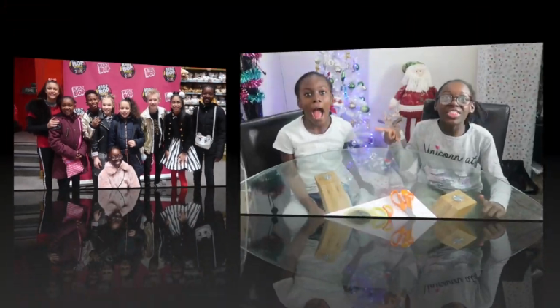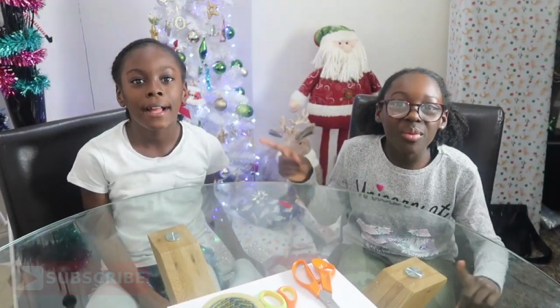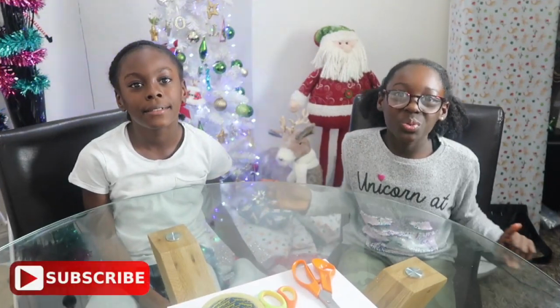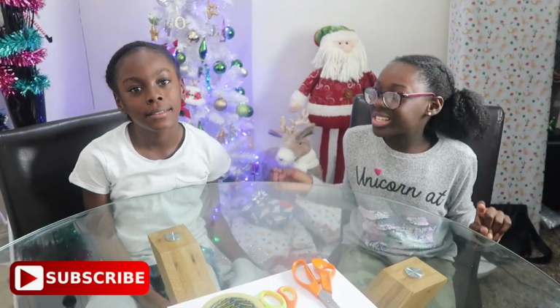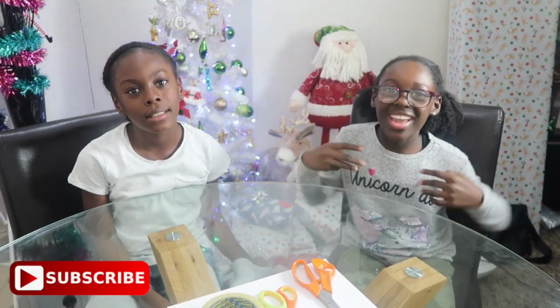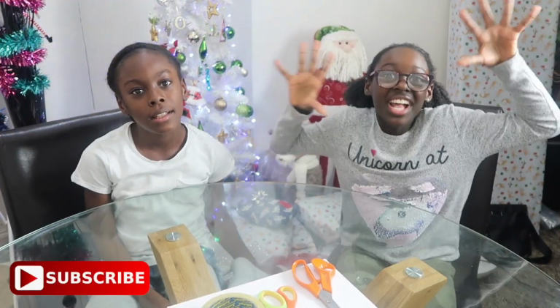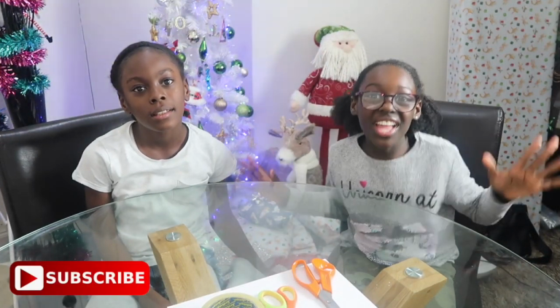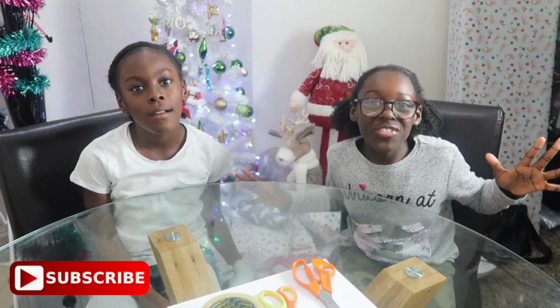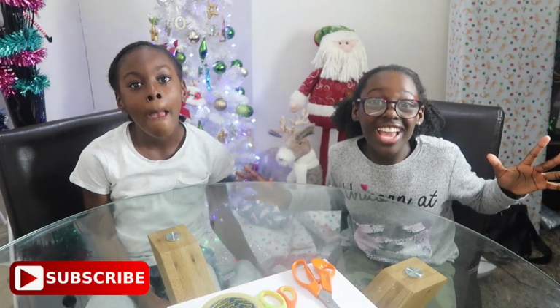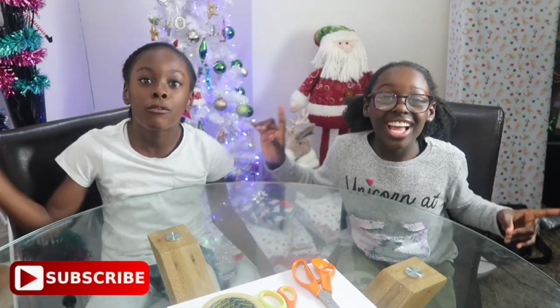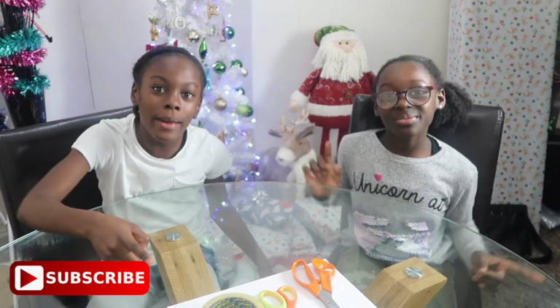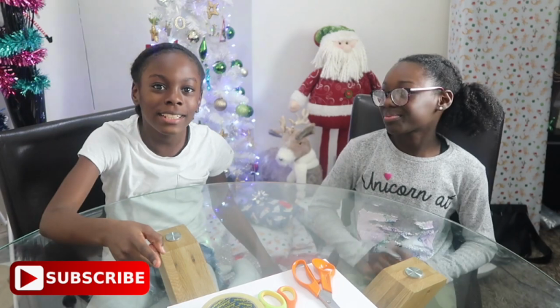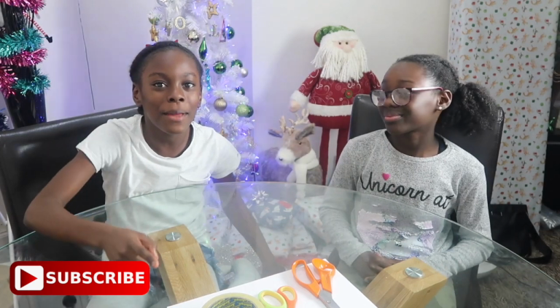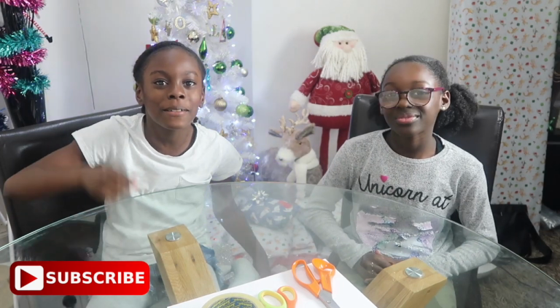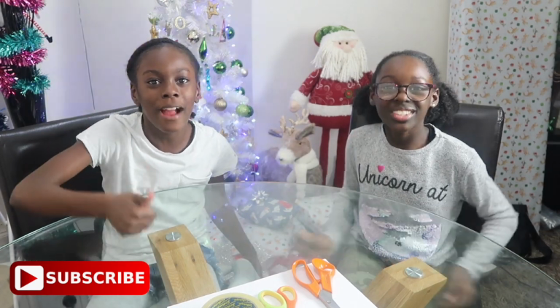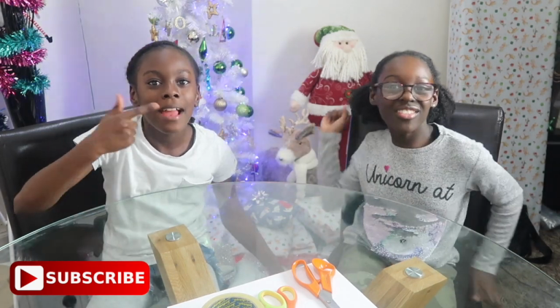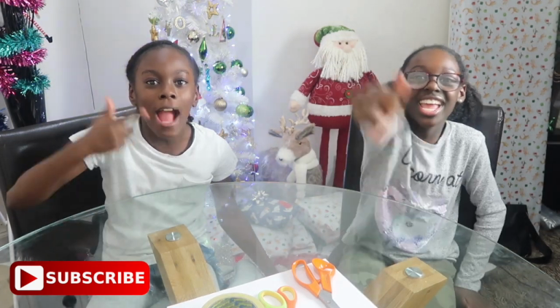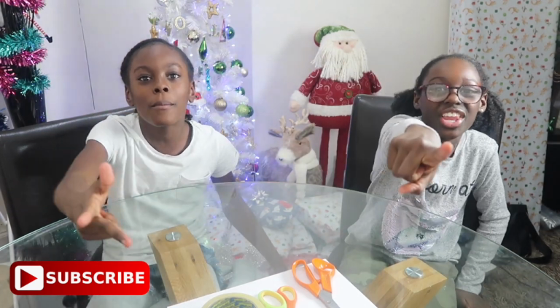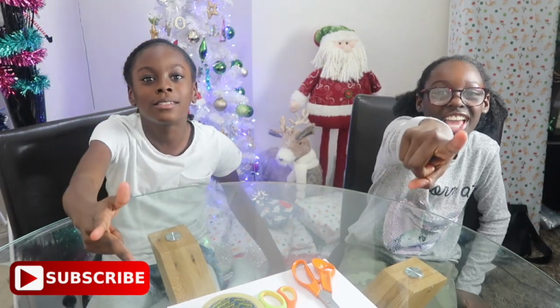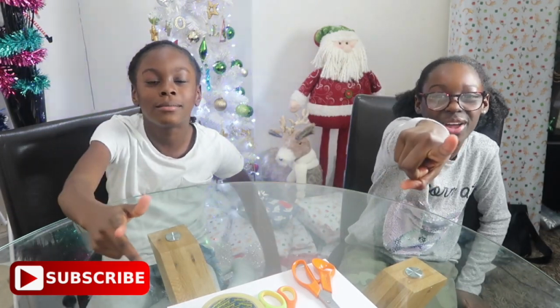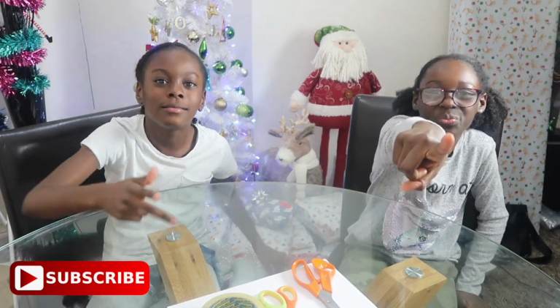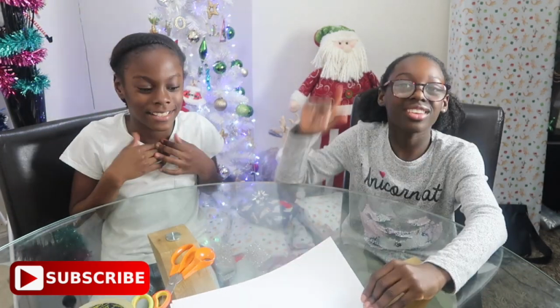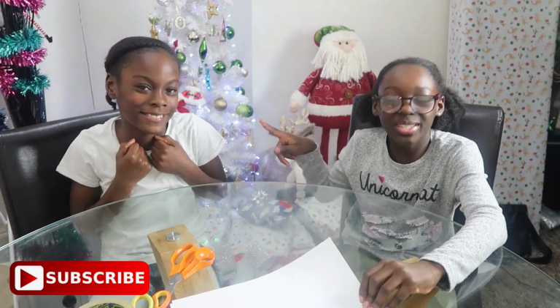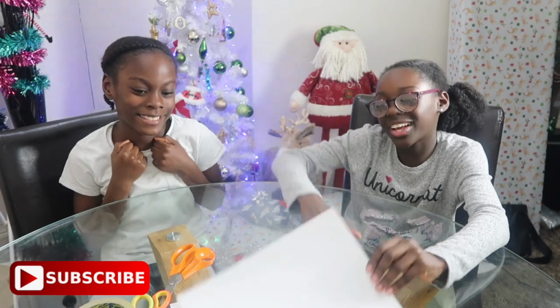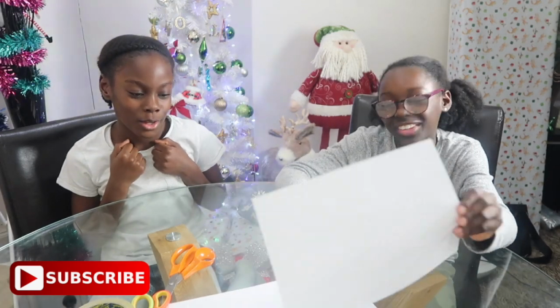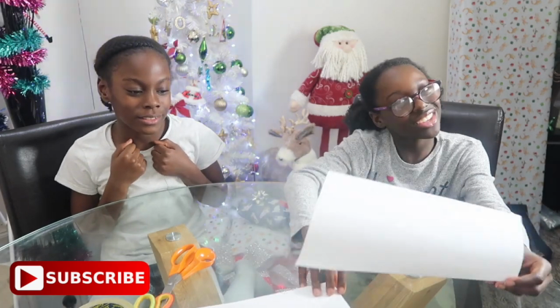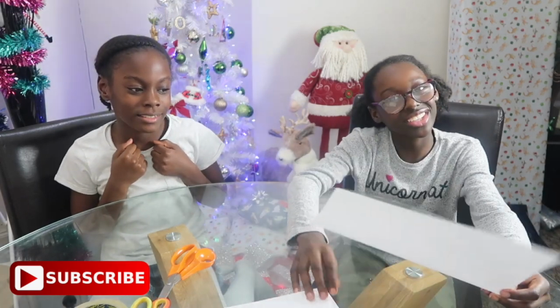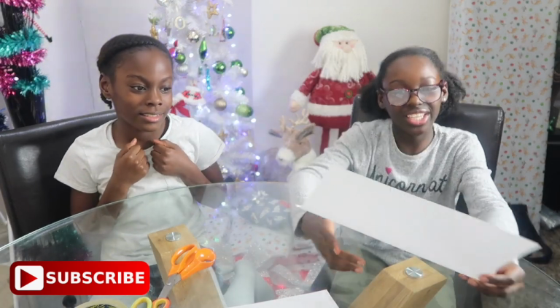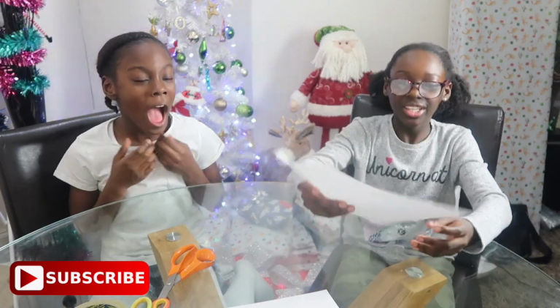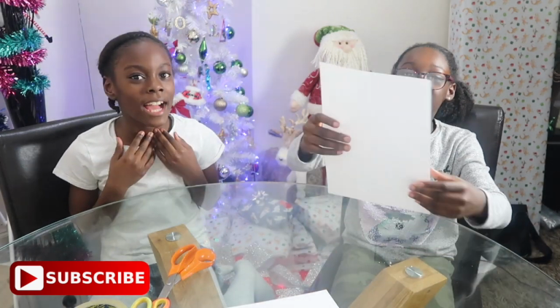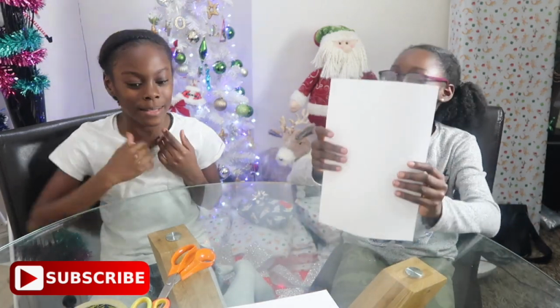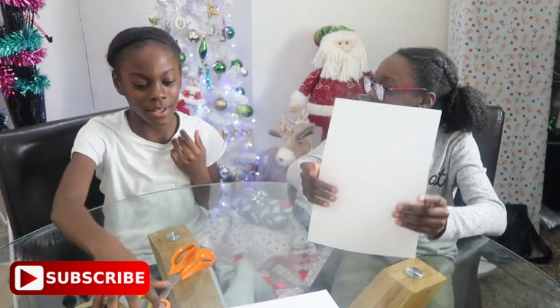This time guys we are going to be making snowflakes. But before we get into the video make sure you subscribe and hit that notification bell. I'm going to be teaching her because I don't know if she knows how to make it. I think I do but I think I don't.